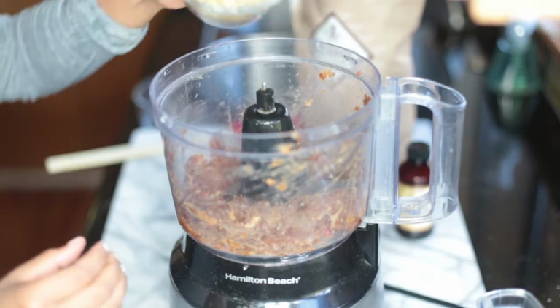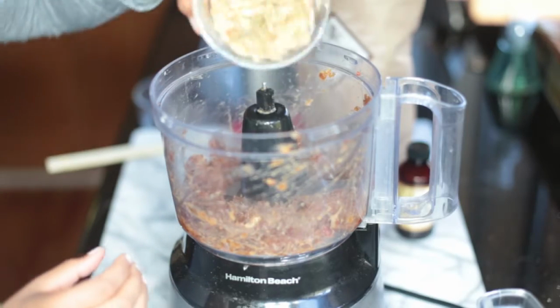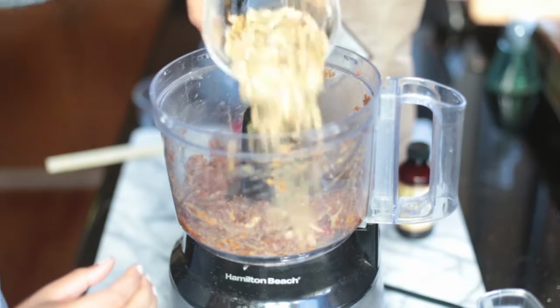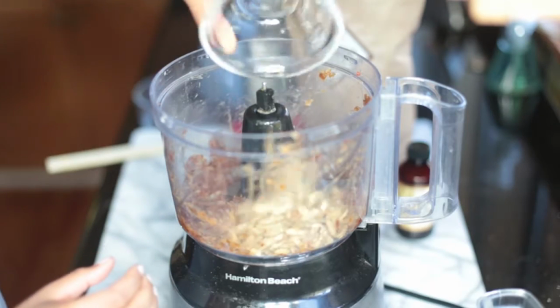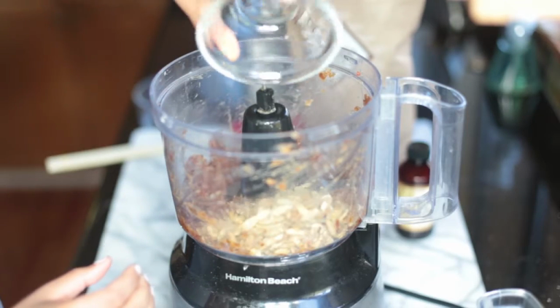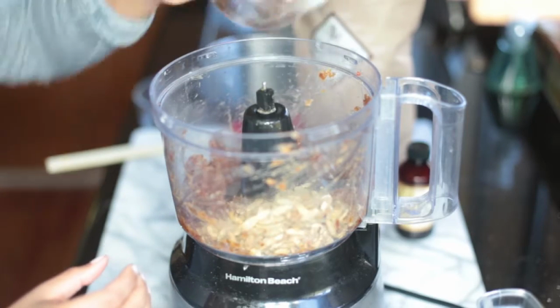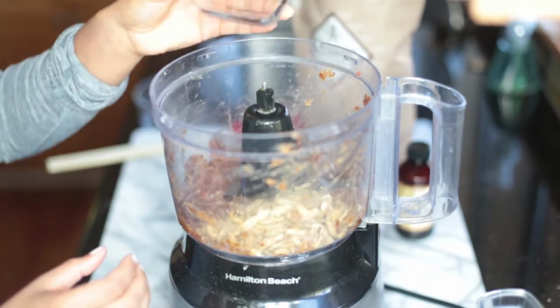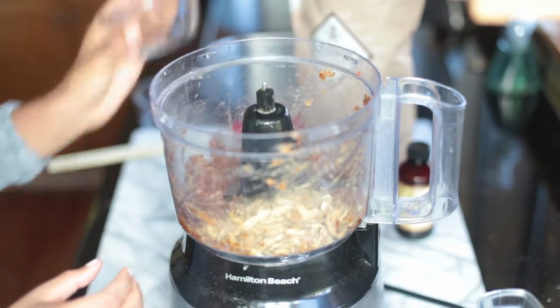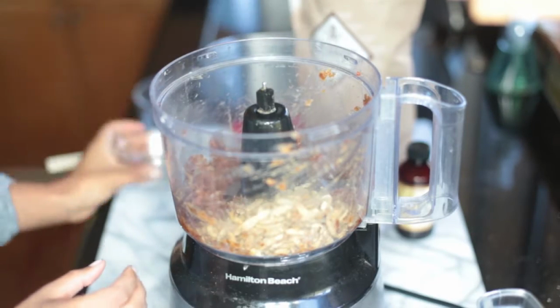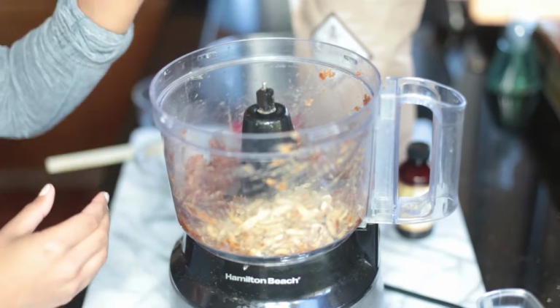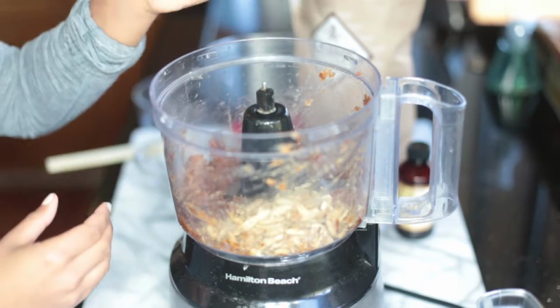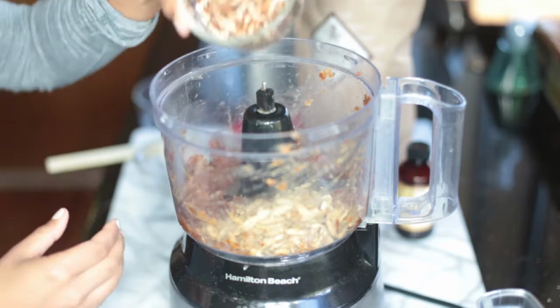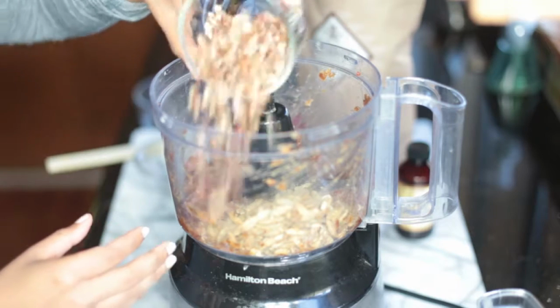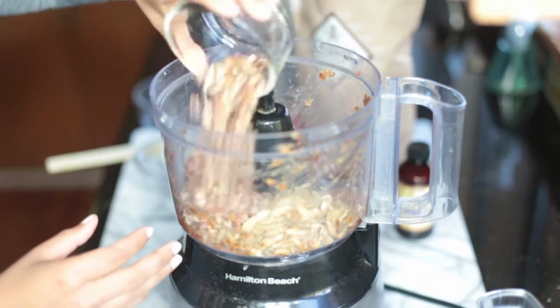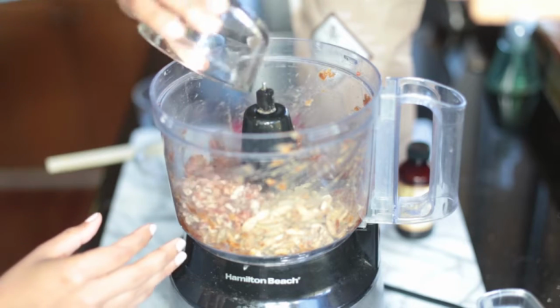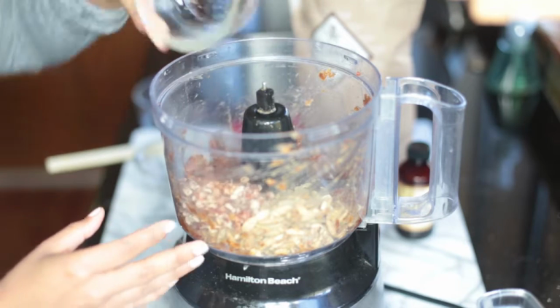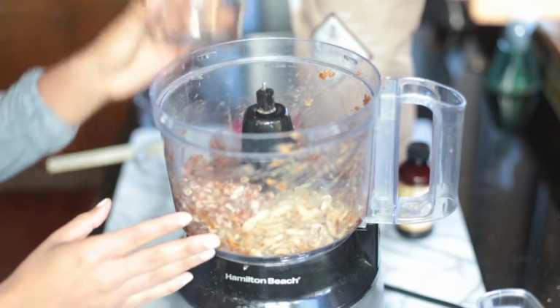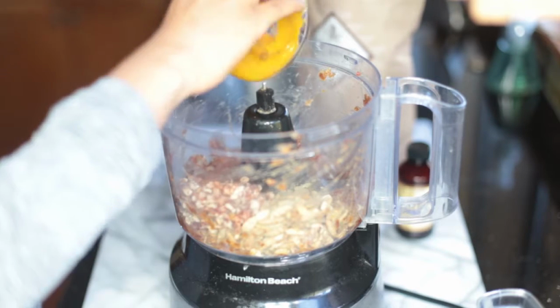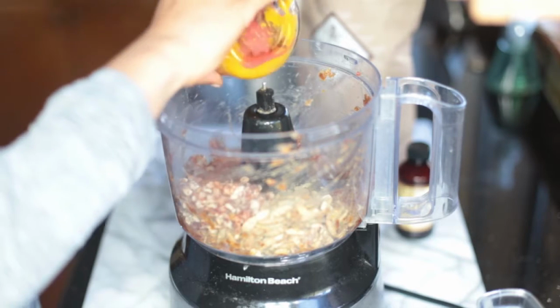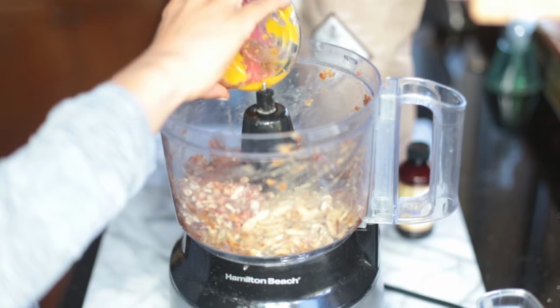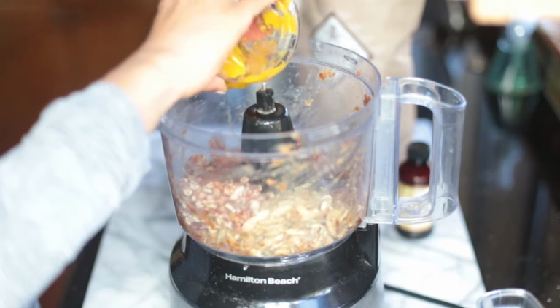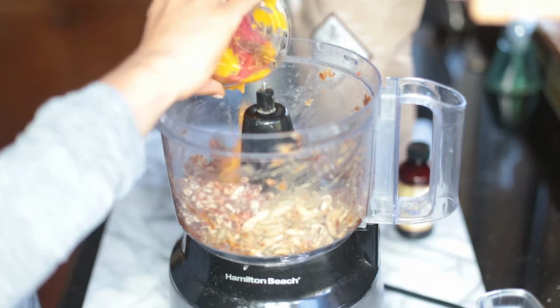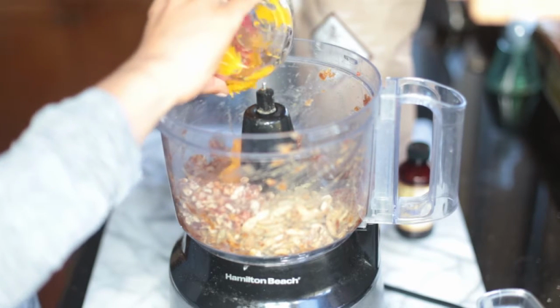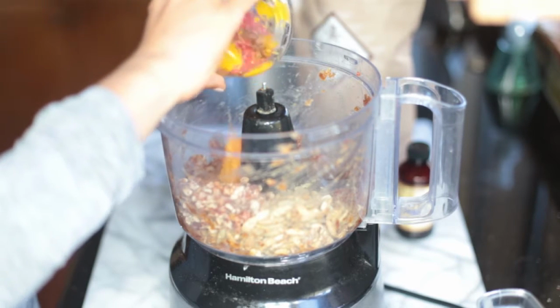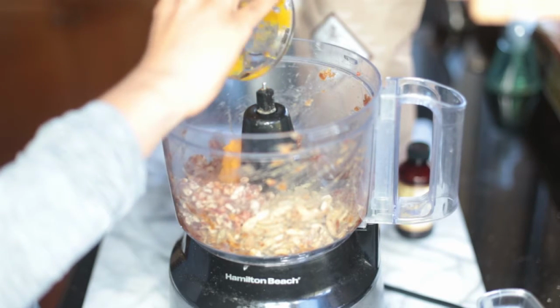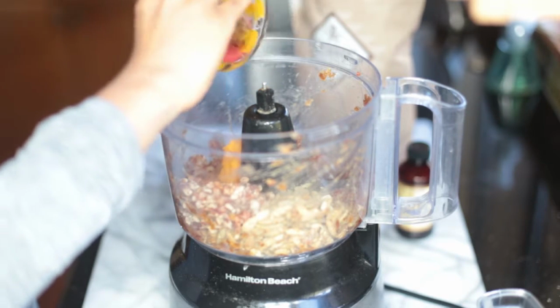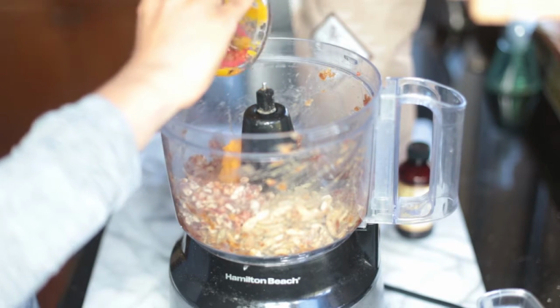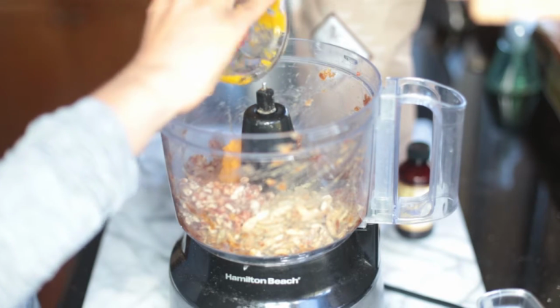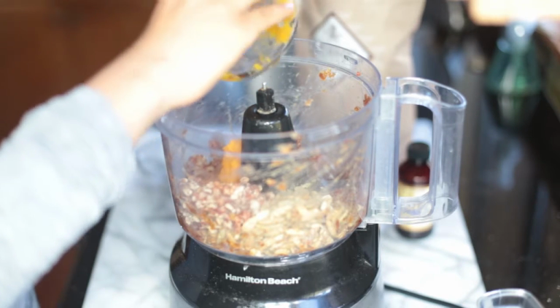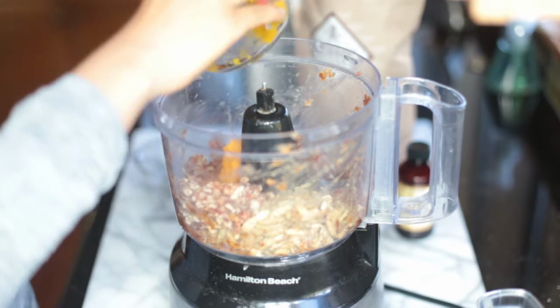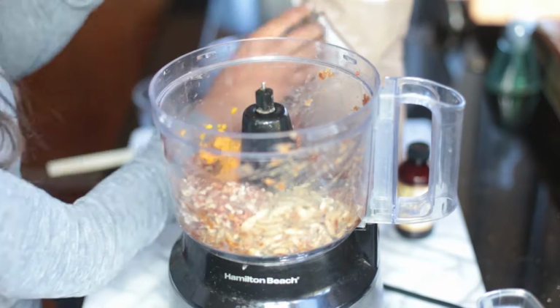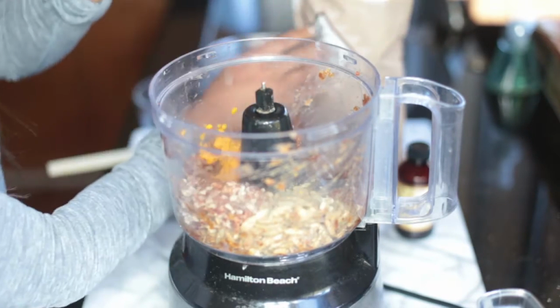Then add the rest of the ingredients and process again until you have a ball of dough.